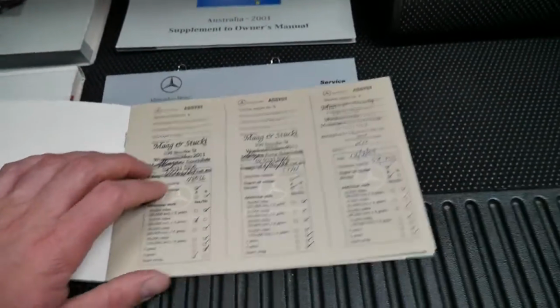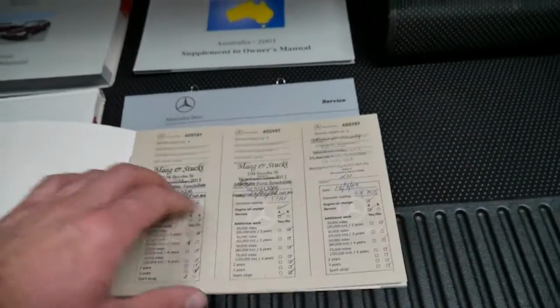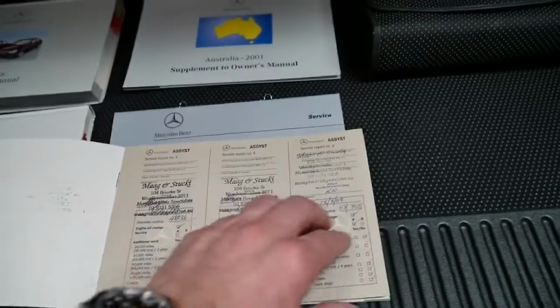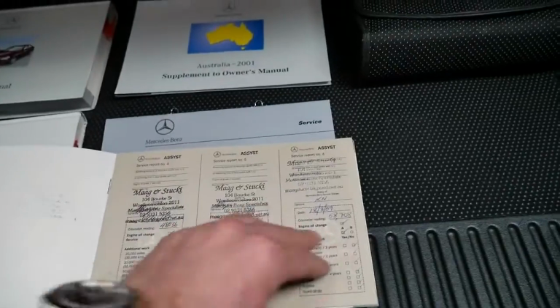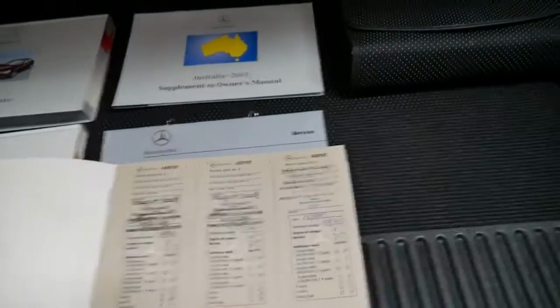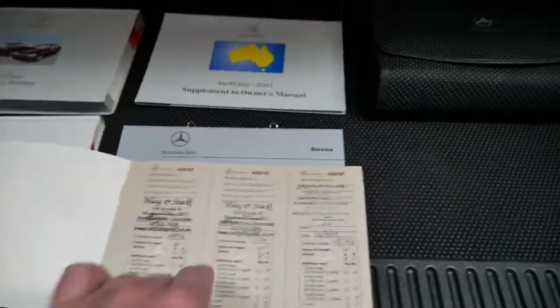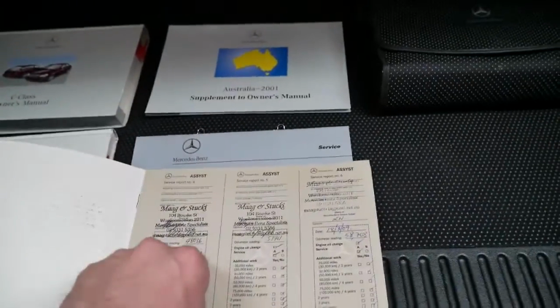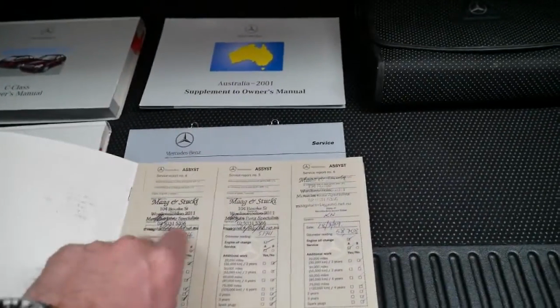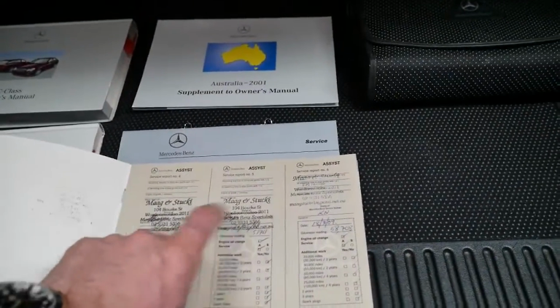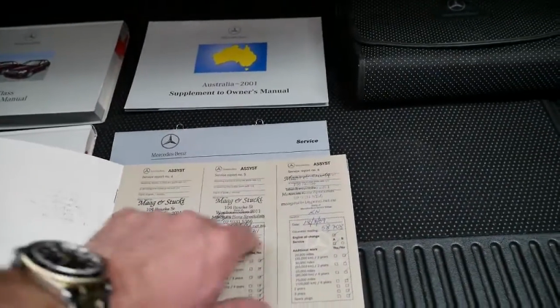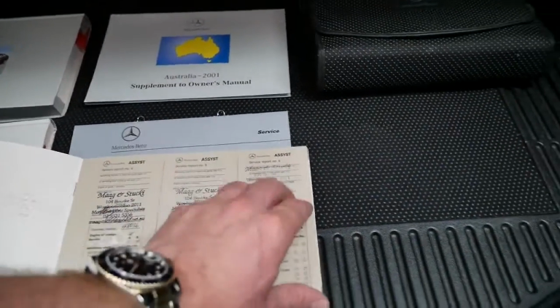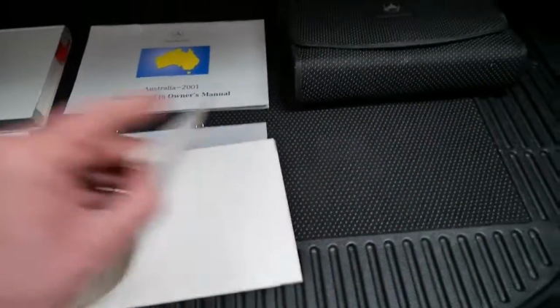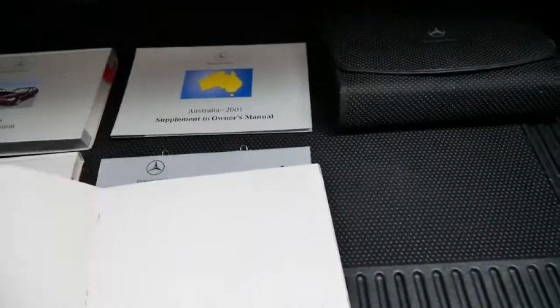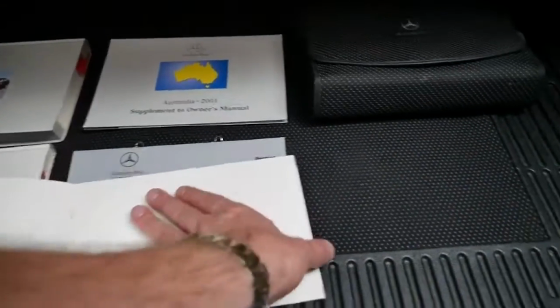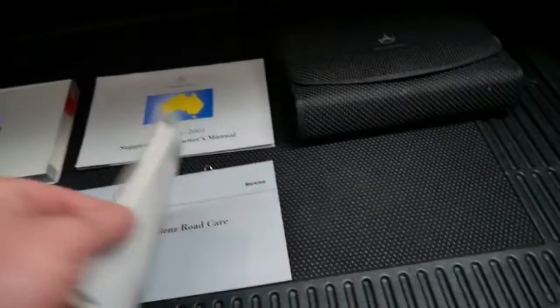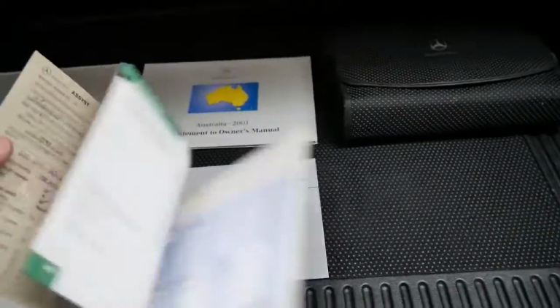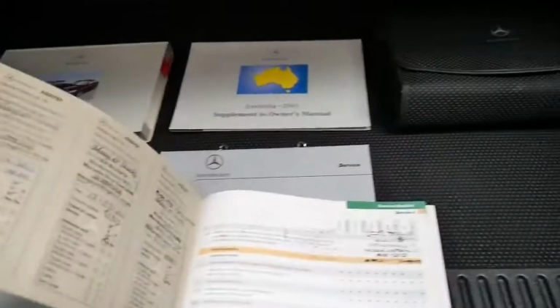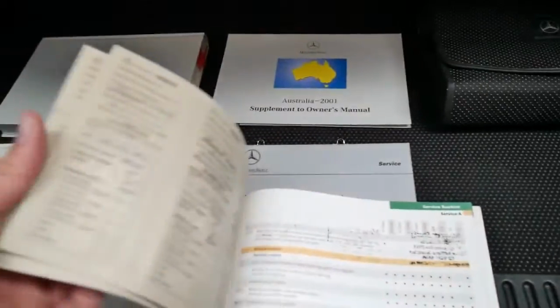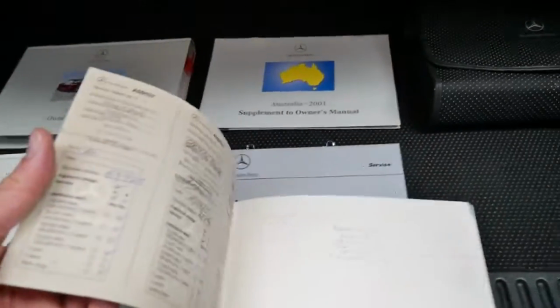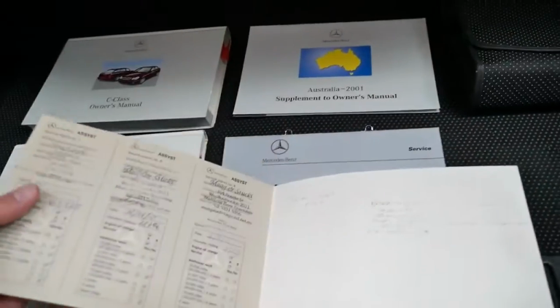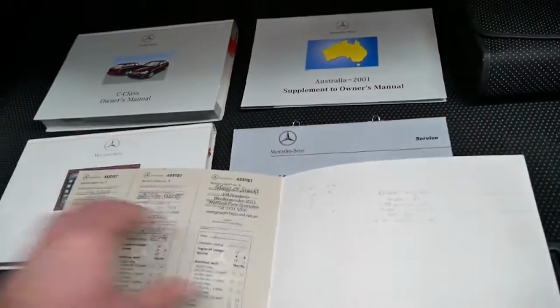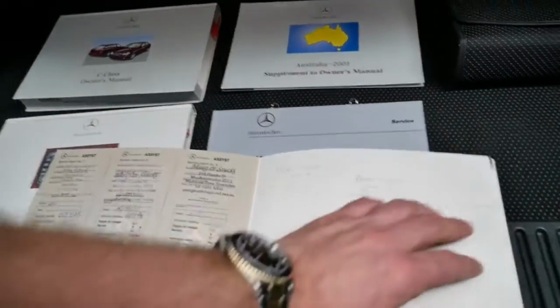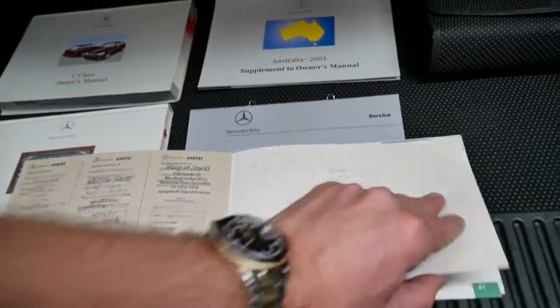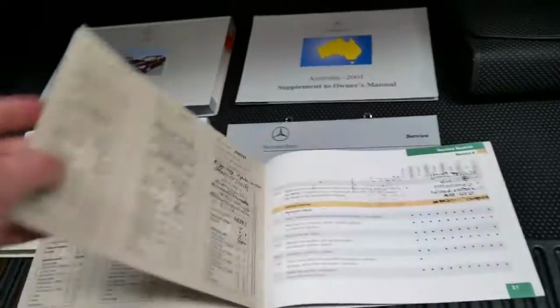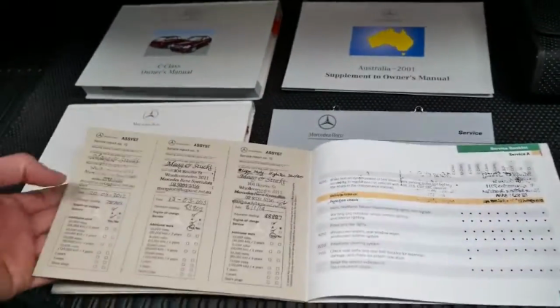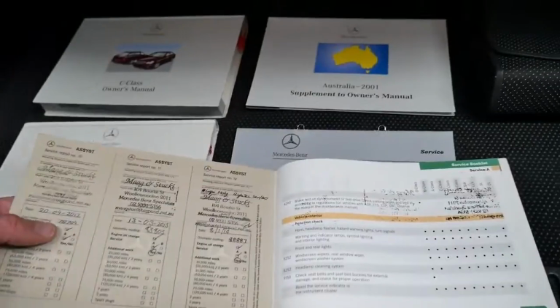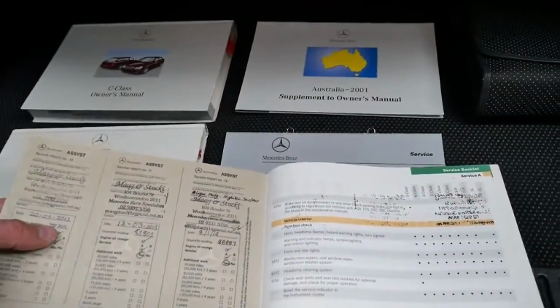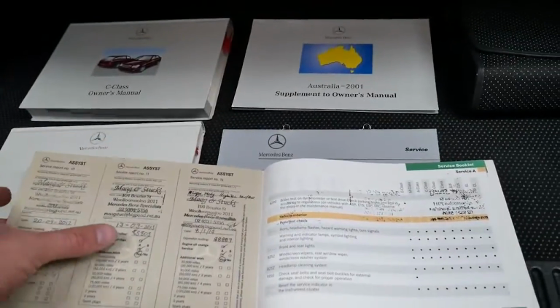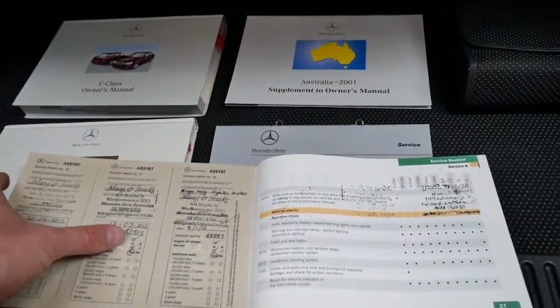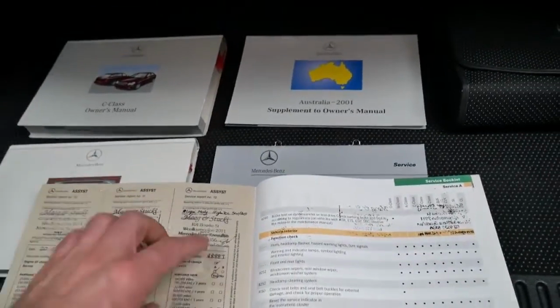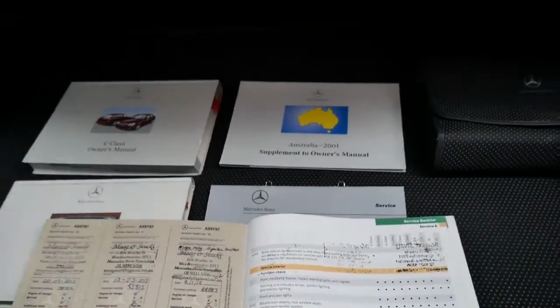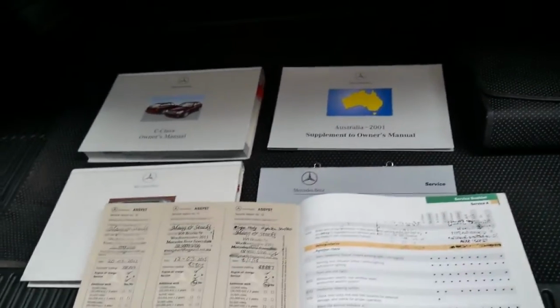Starting at 48,000 Ks, the services are stamped at 48, 53, 58, 63, 68, 73, 78,000, 83,000, 88,000.